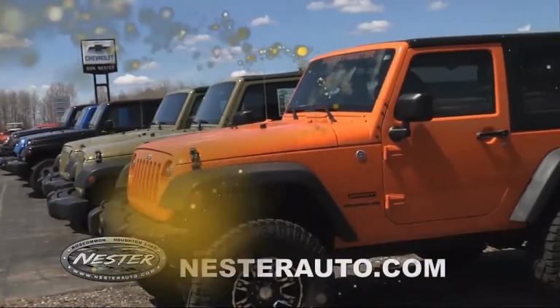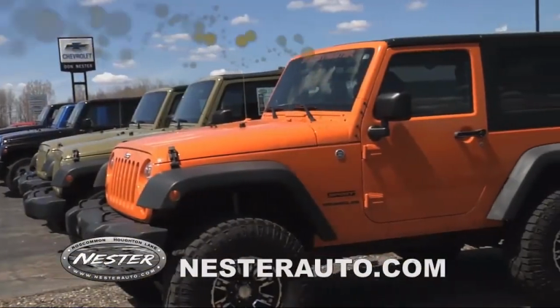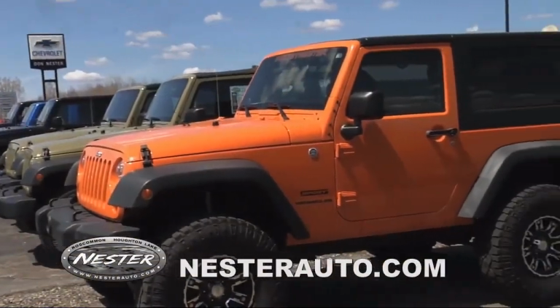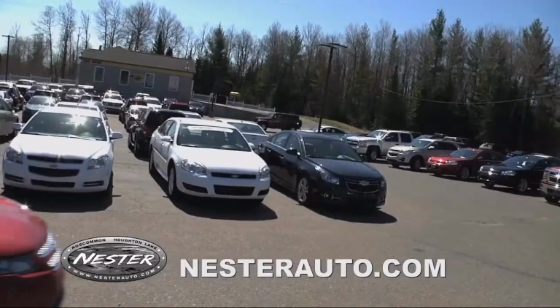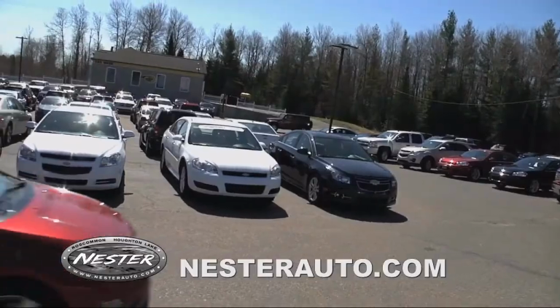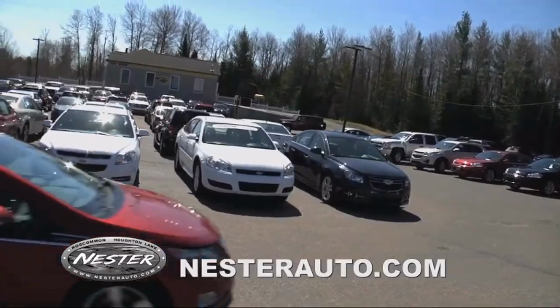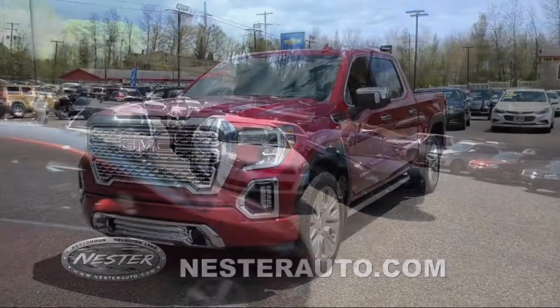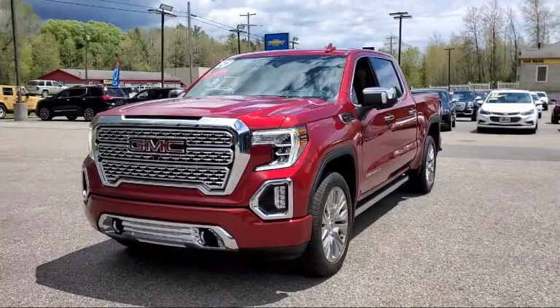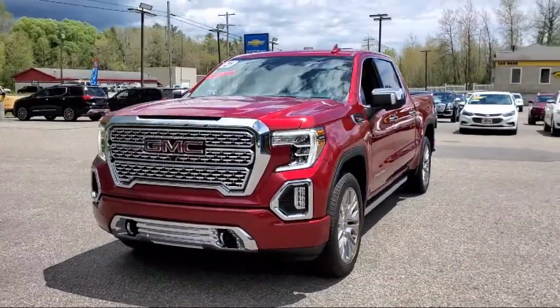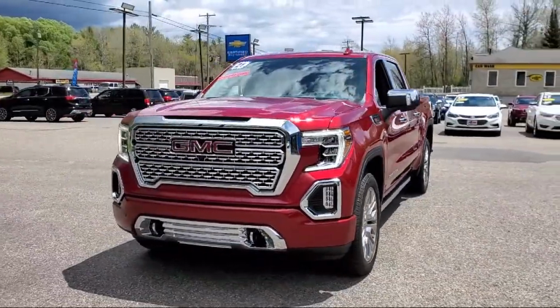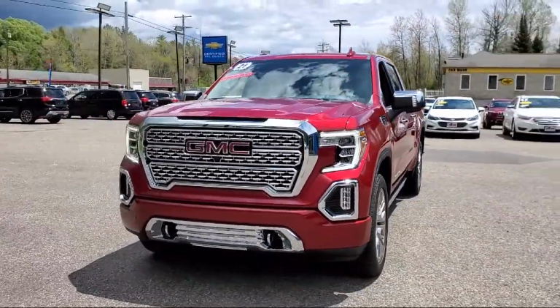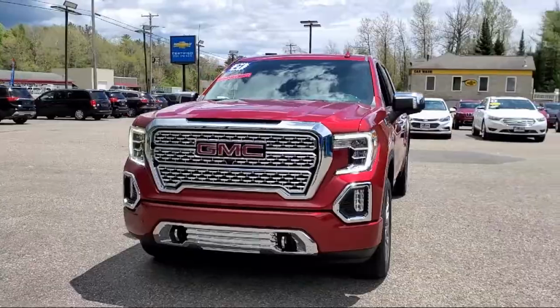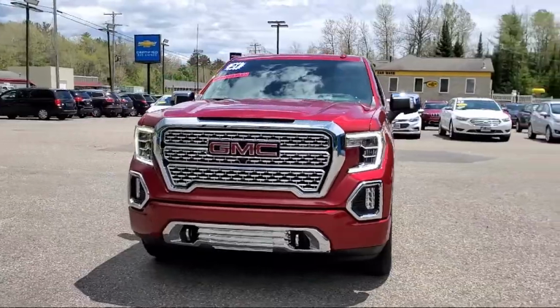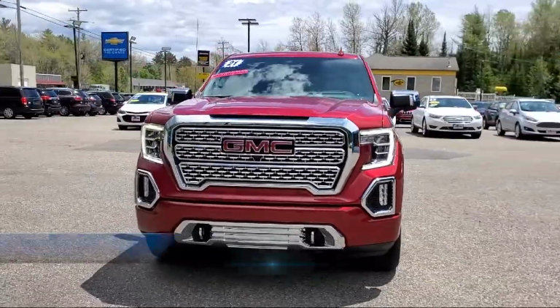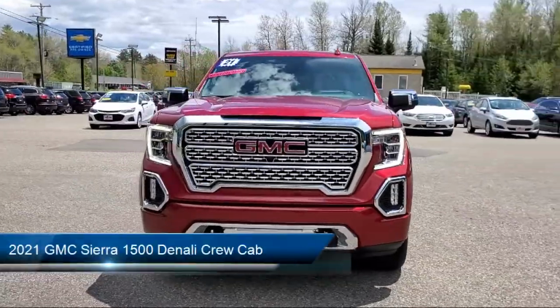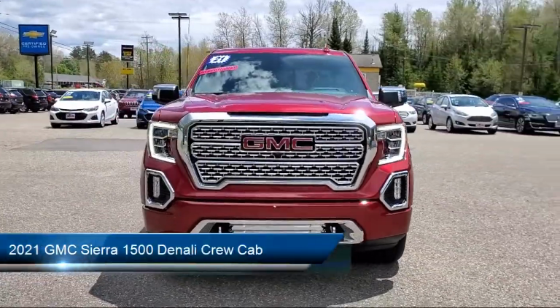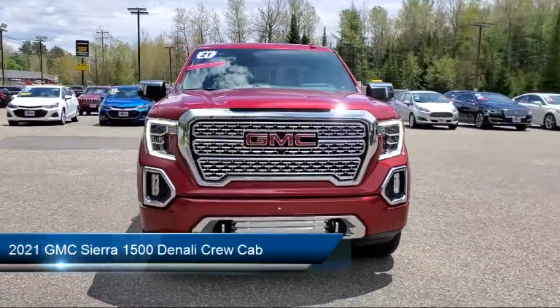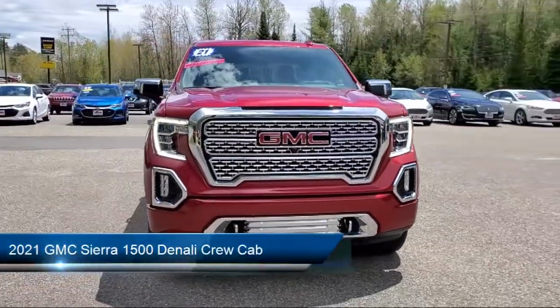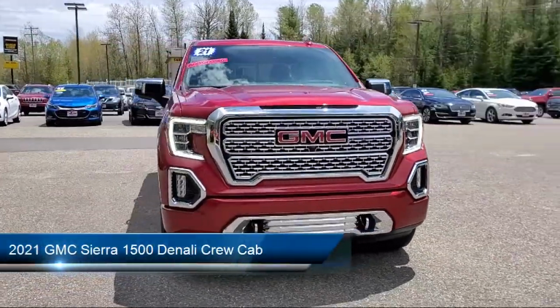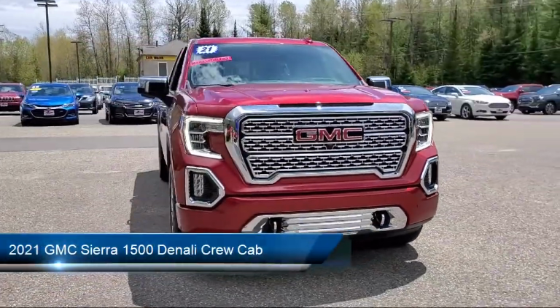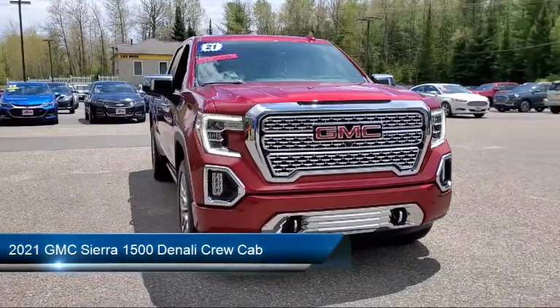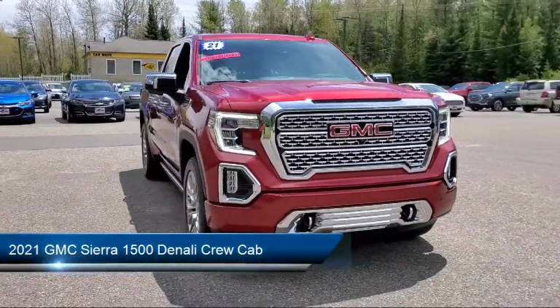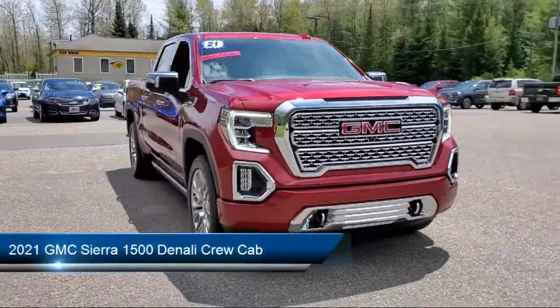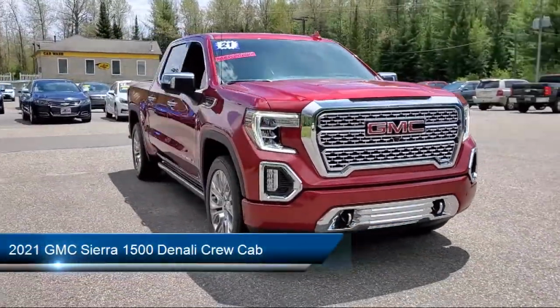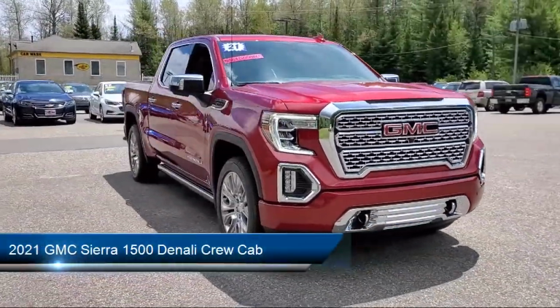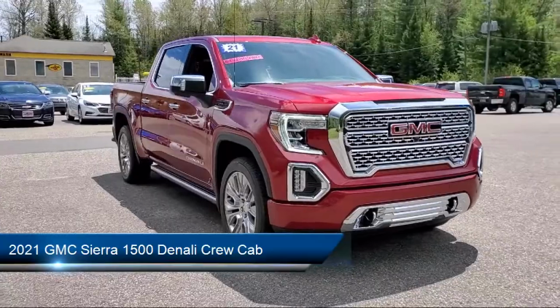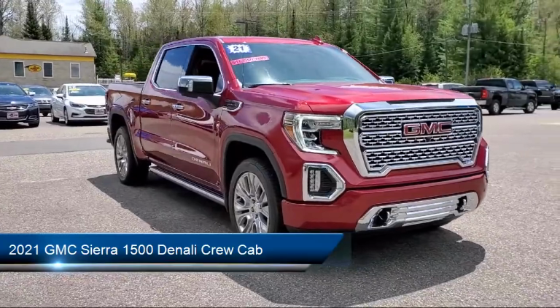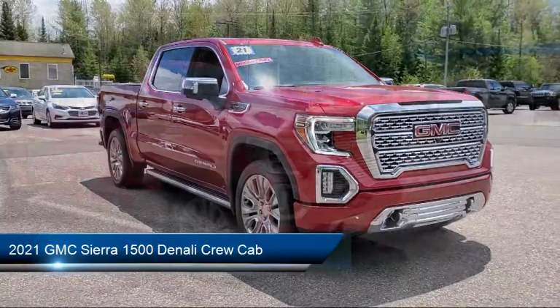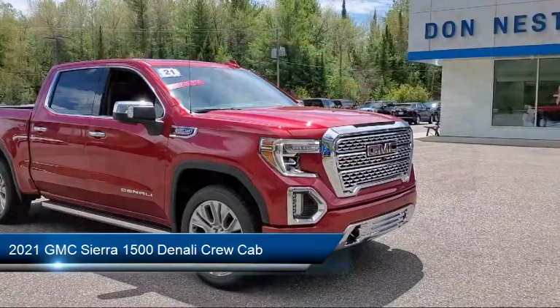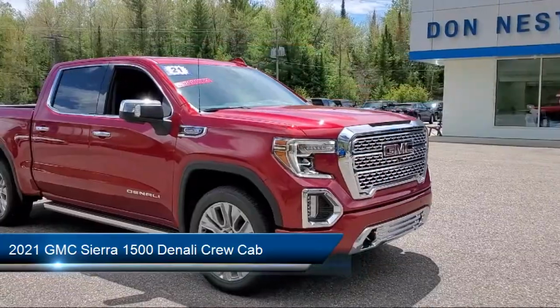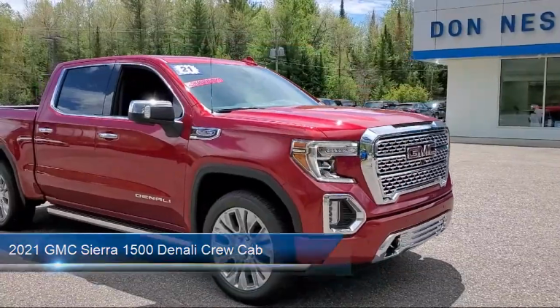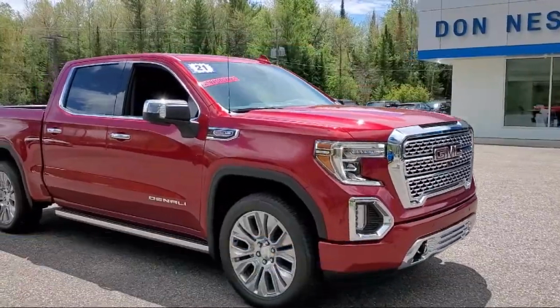Welcome to Don Nestor Chevrolet, and here's a look at another one of our great vehicles from our inventory. It comes equipped with Apple CarPlay and Android Auto, Trailering Package, and Rear Camera Mirror.